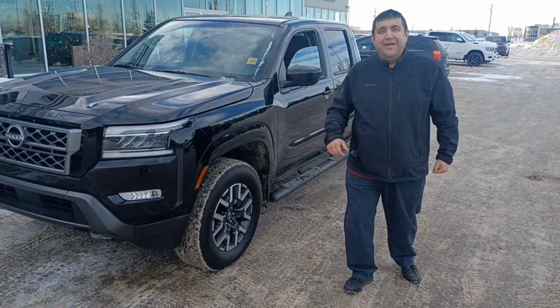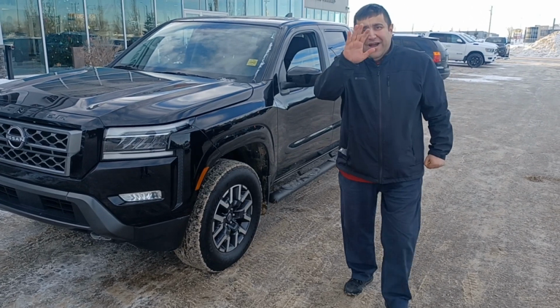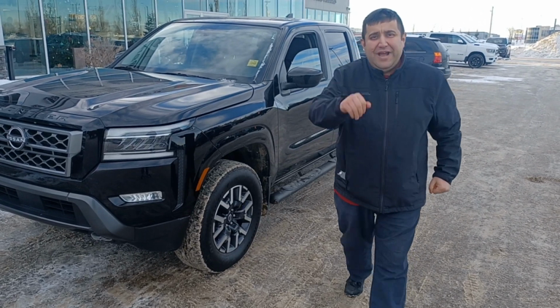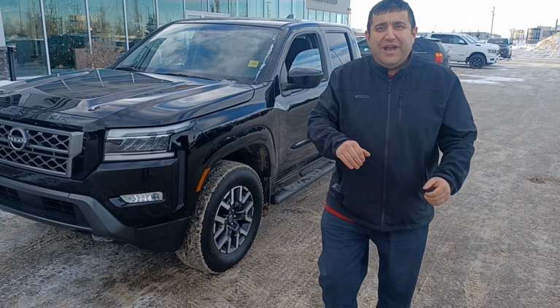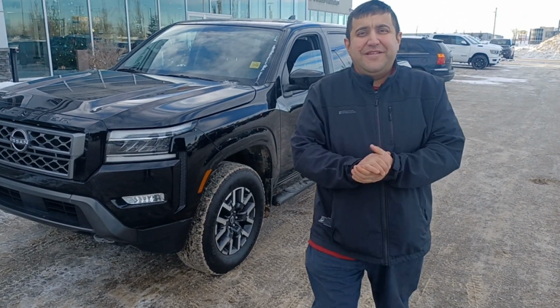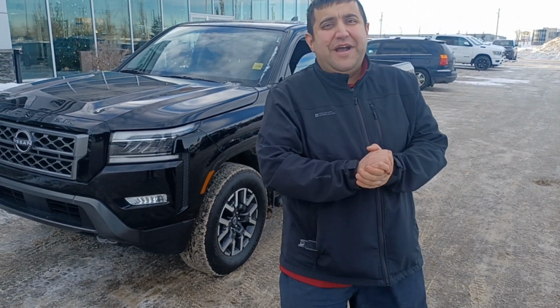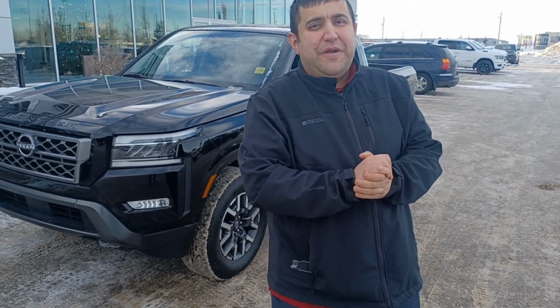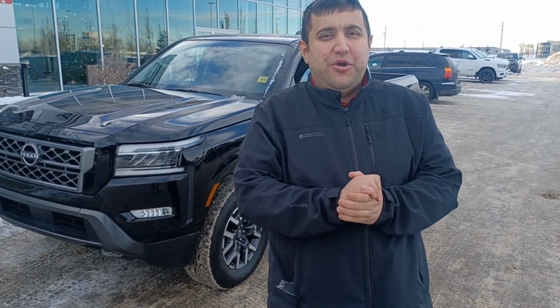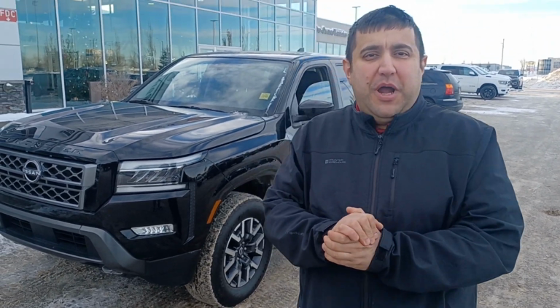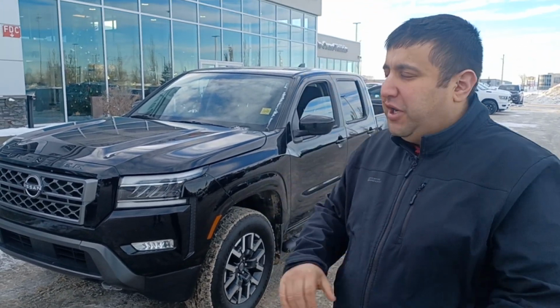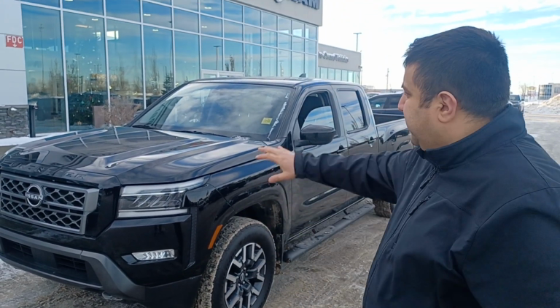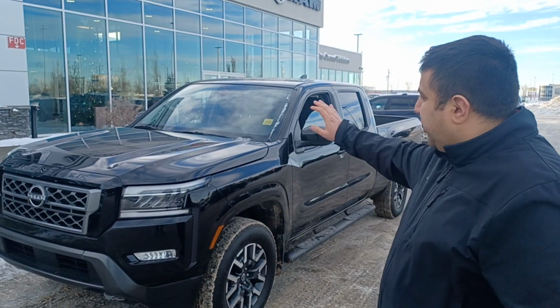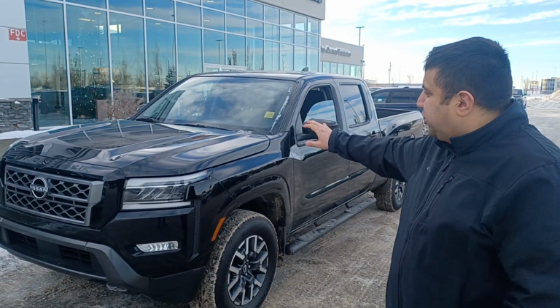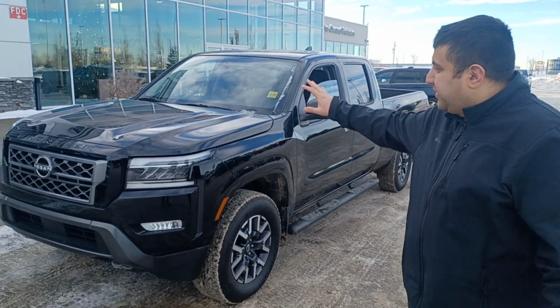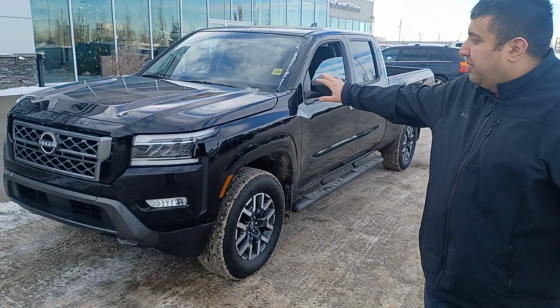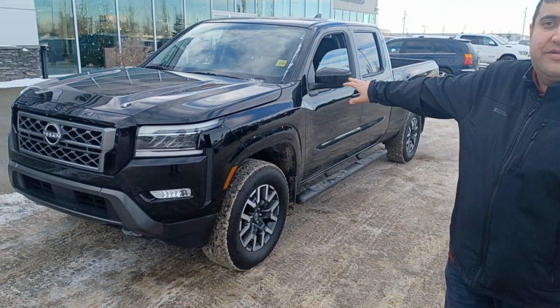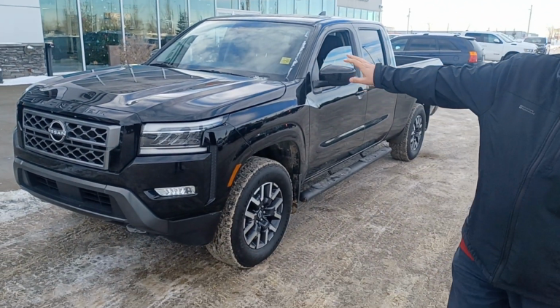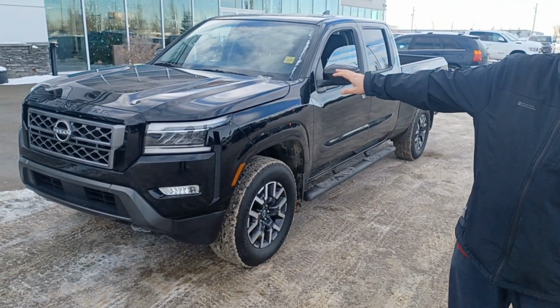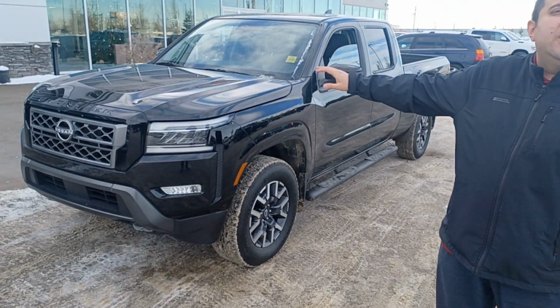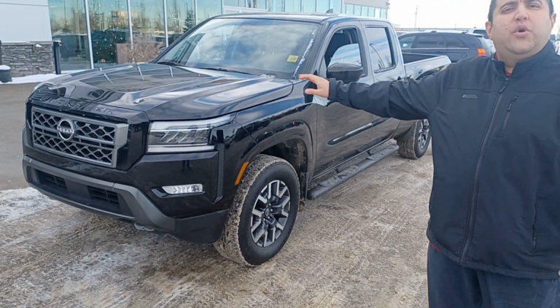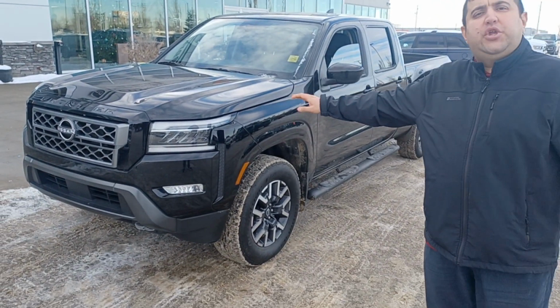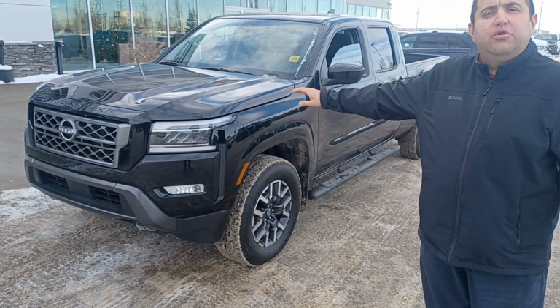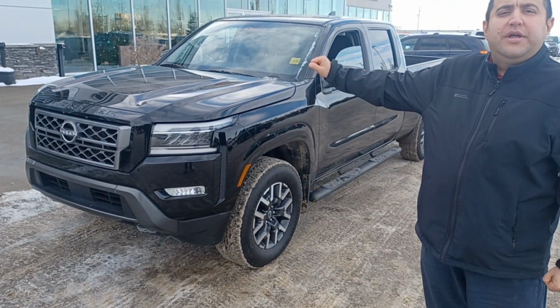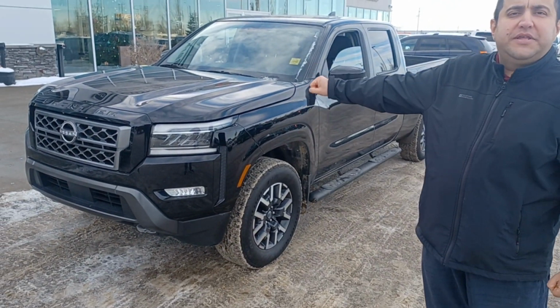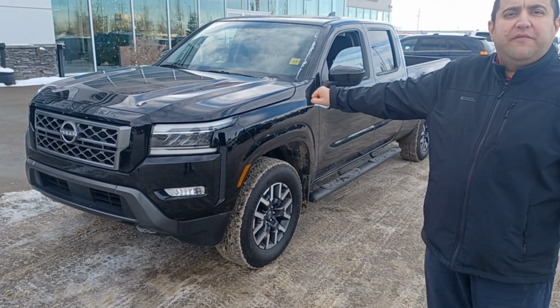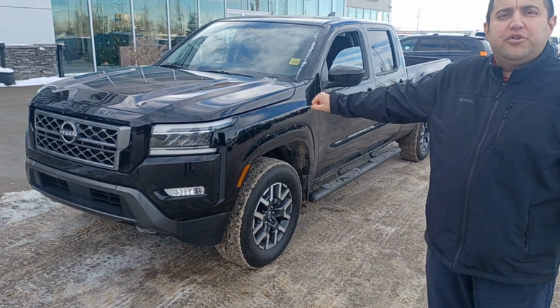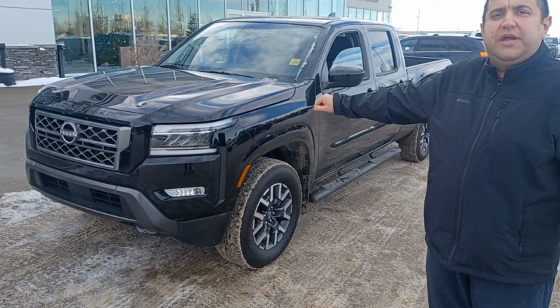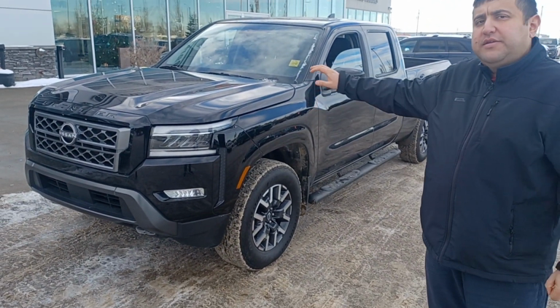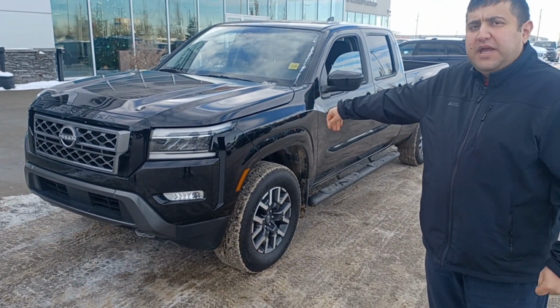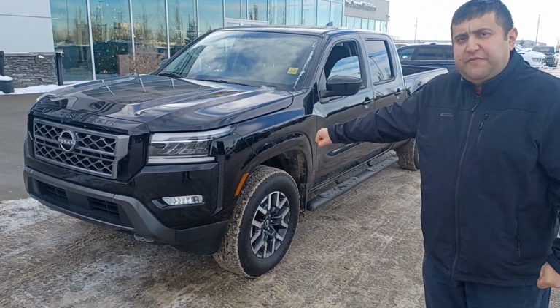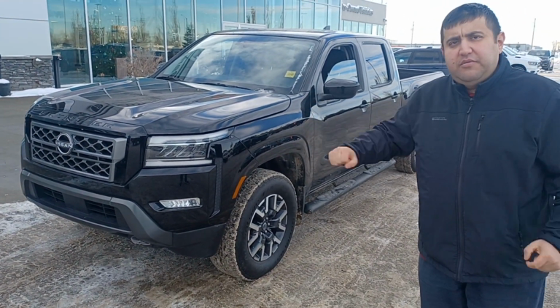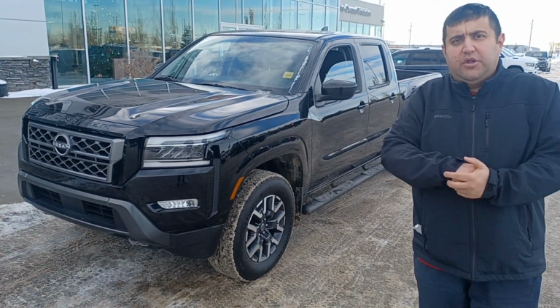Hi Anika, this is Dizar from Sherwood Park Dodge. This is a great choice — it's the black 2022 Nissan Frontier, SV model.